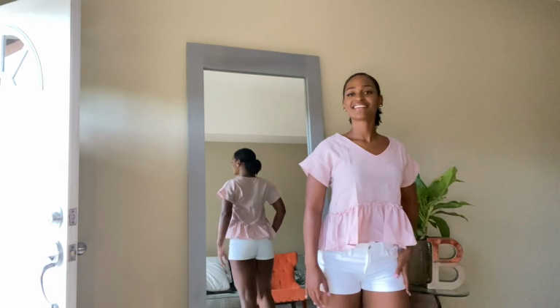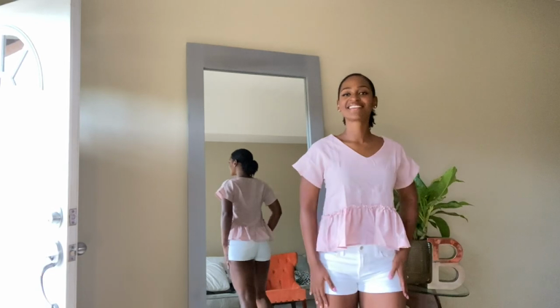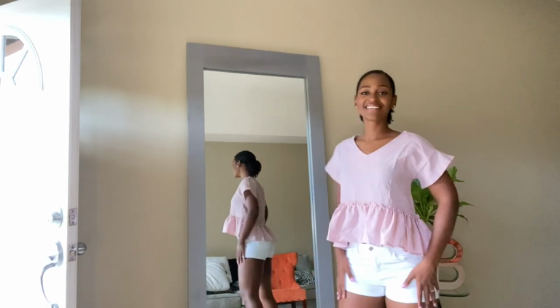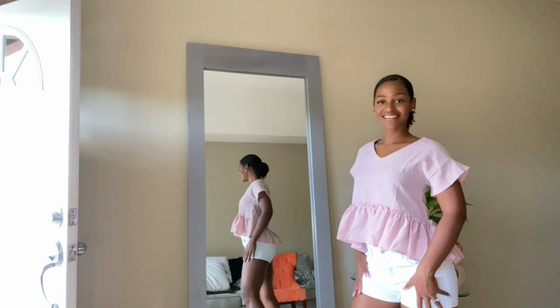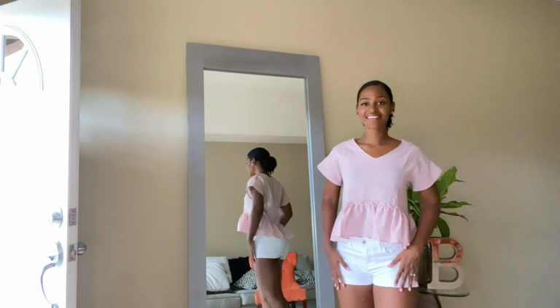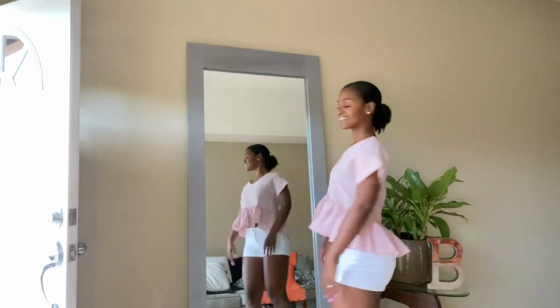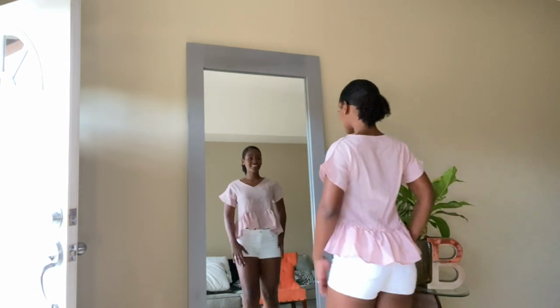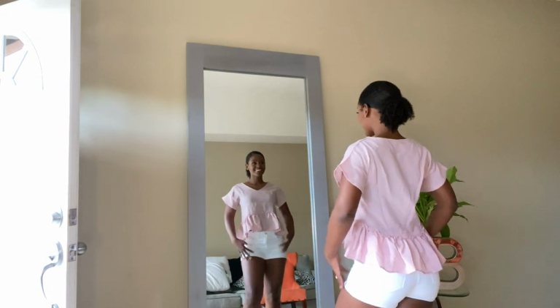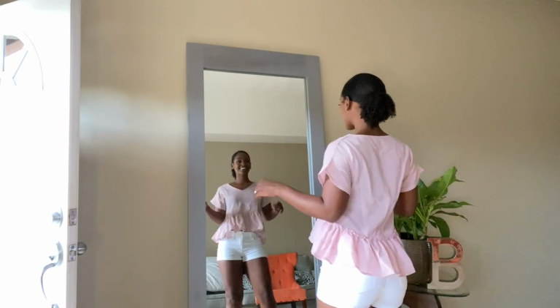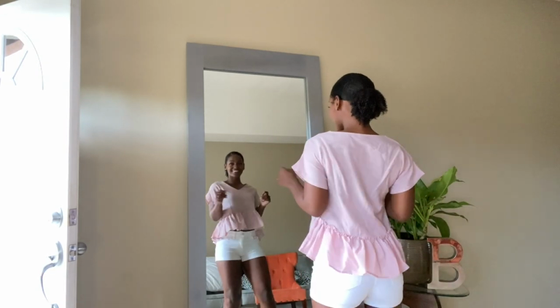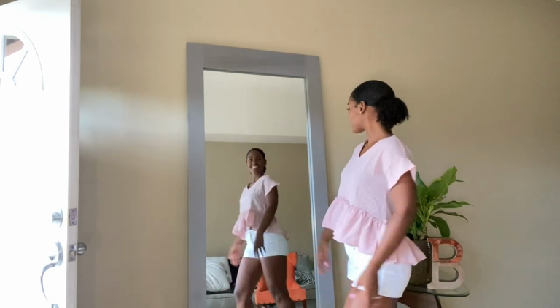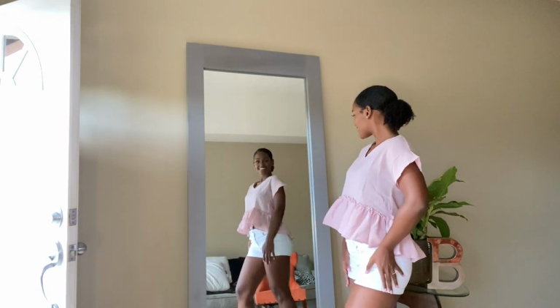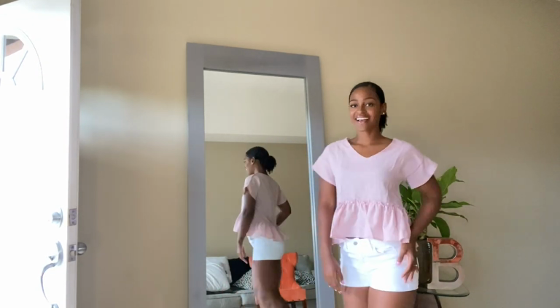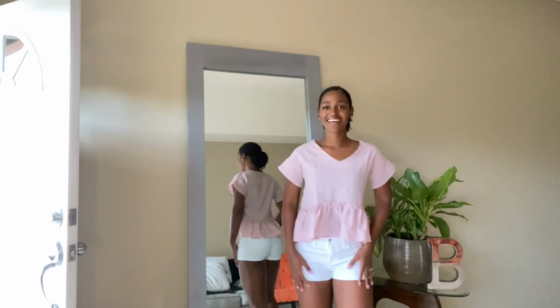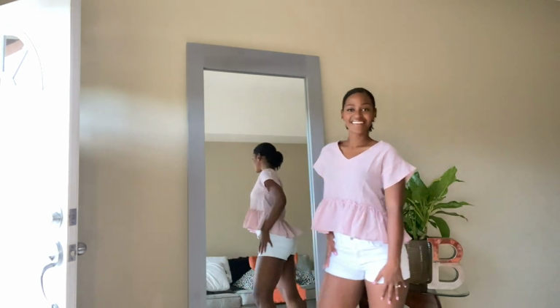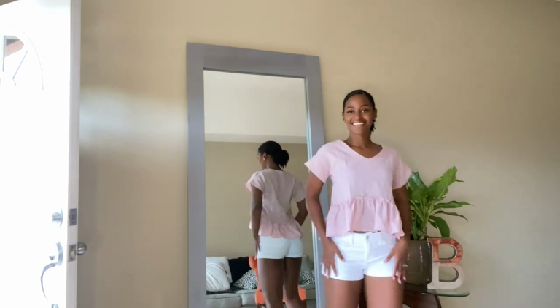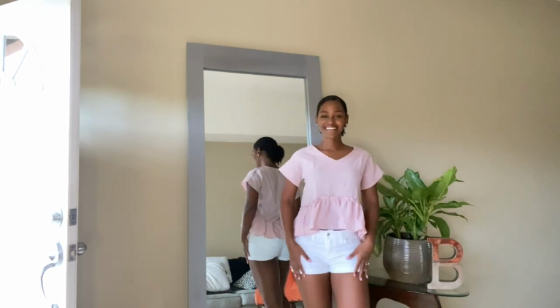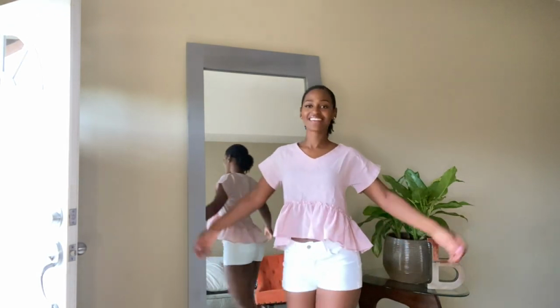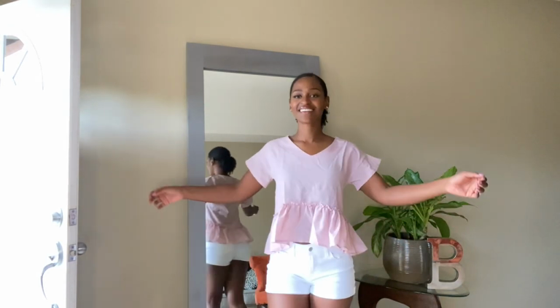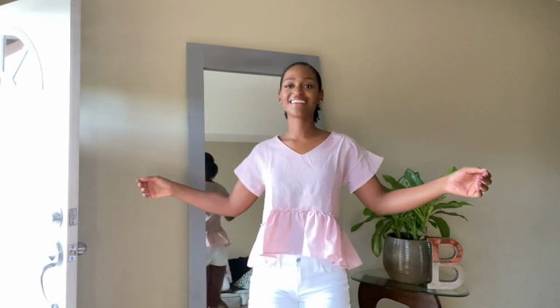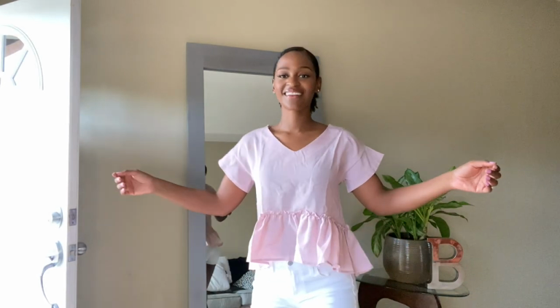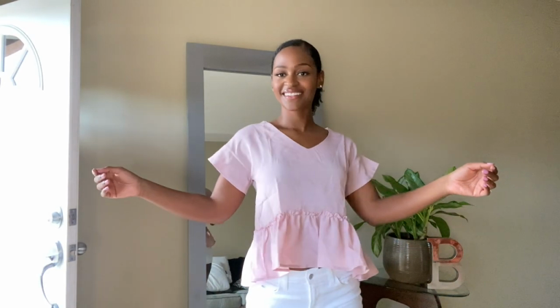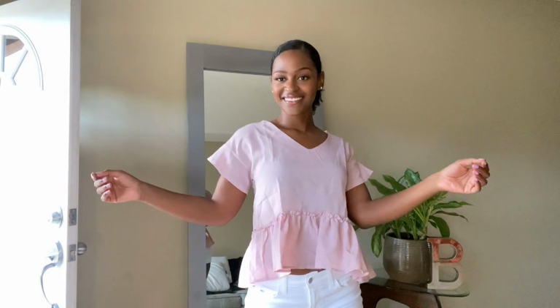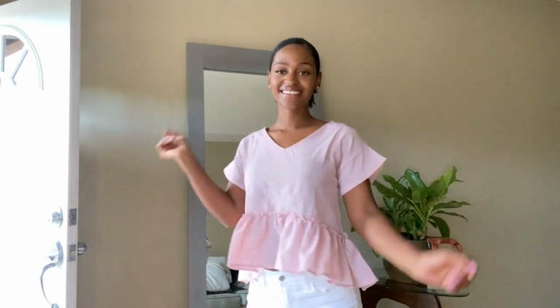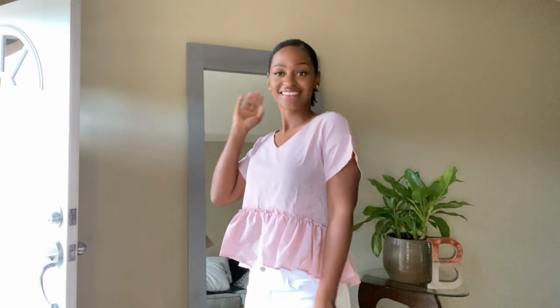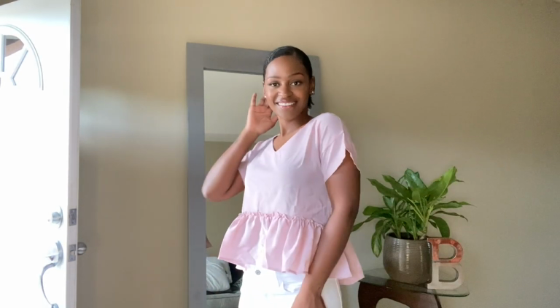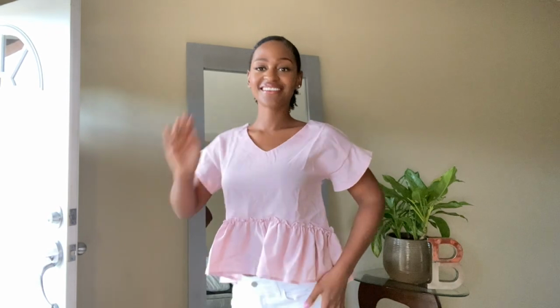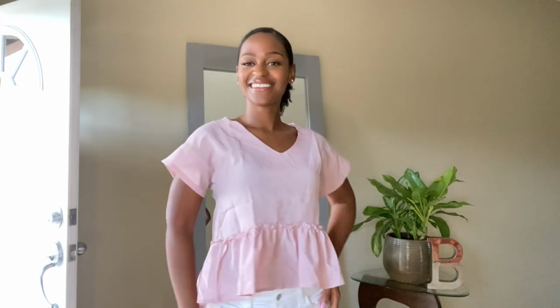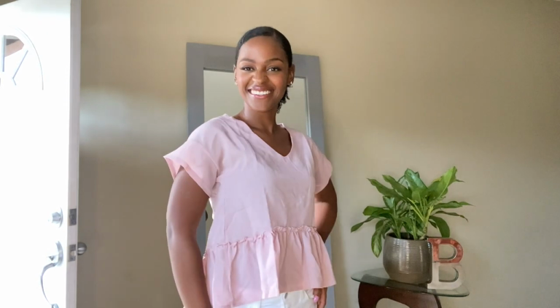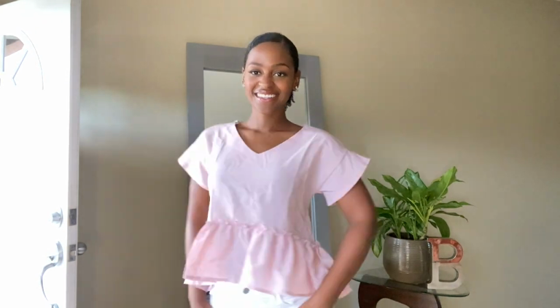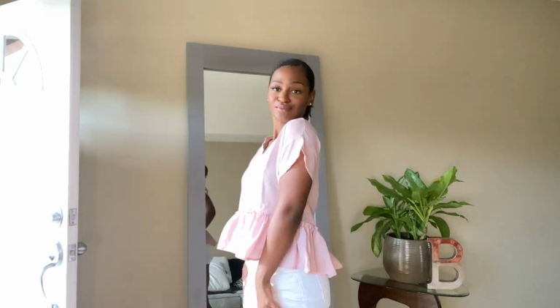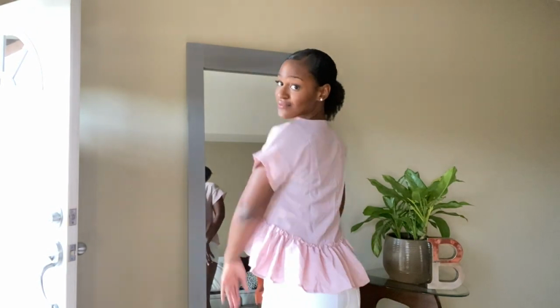Can we talk about the color? We know pink is my fave, but this blush? Wow! I love a peplum blouse too! Short in the front and a bit longer in the back — such a cute little top.